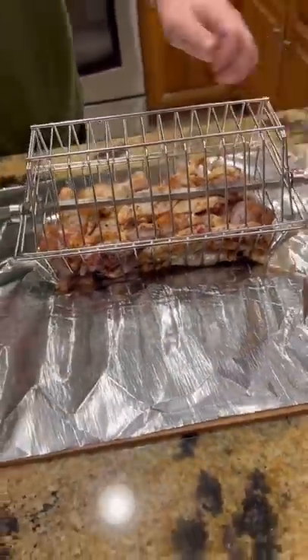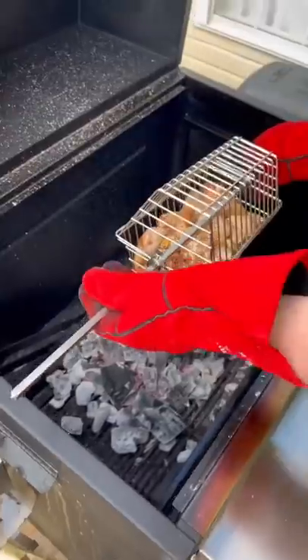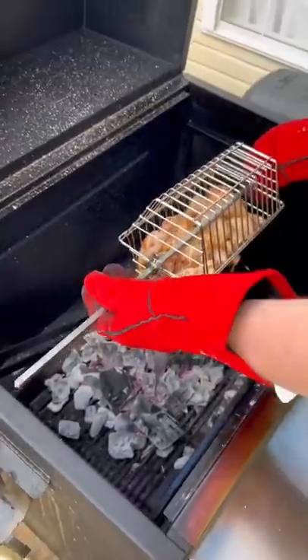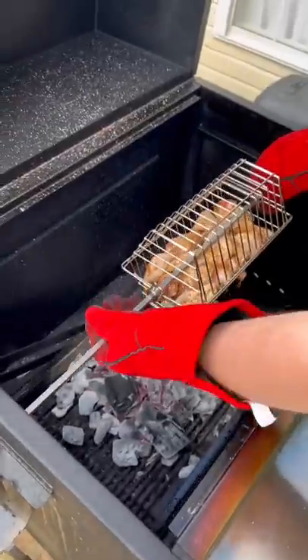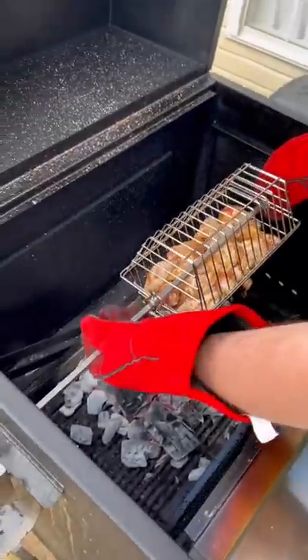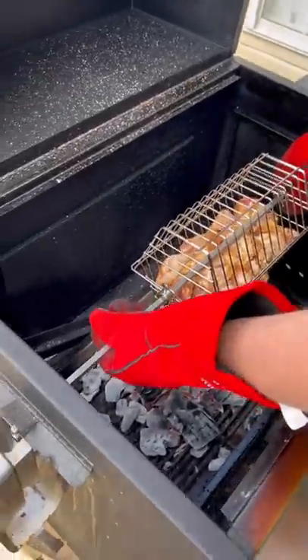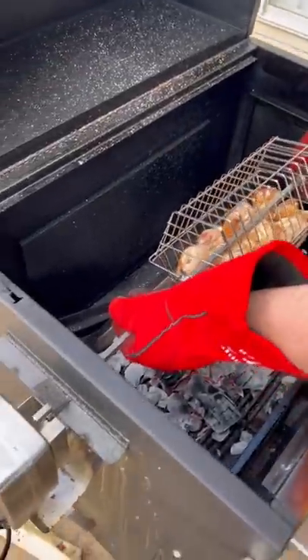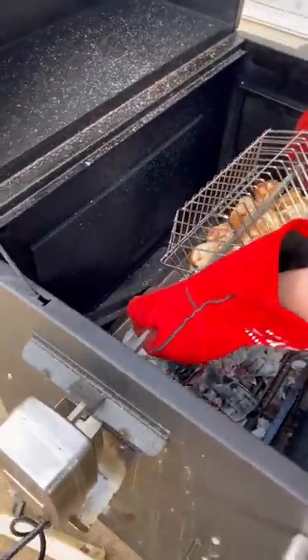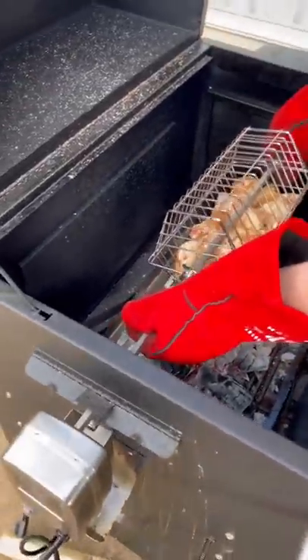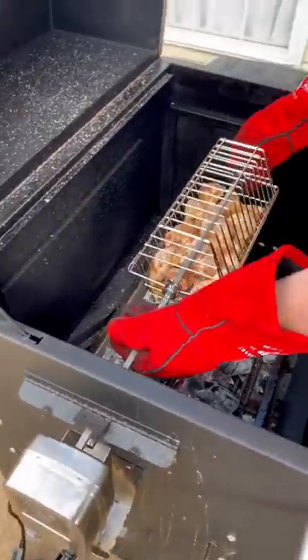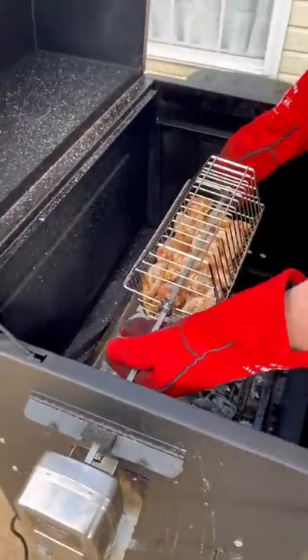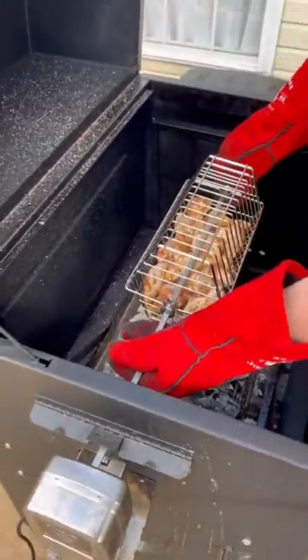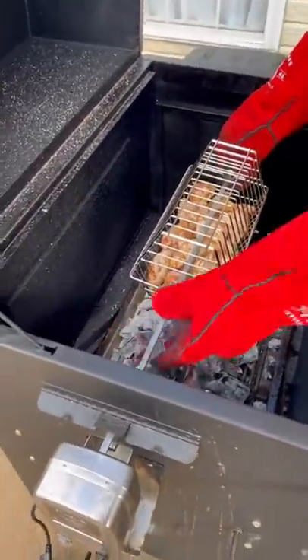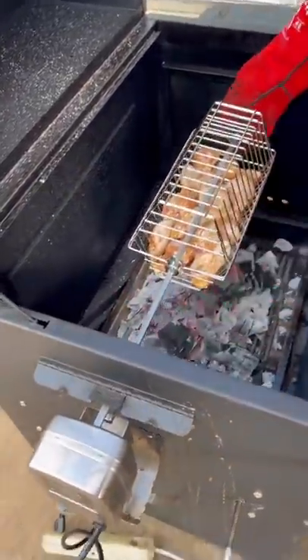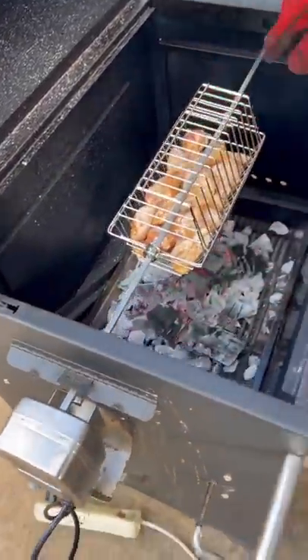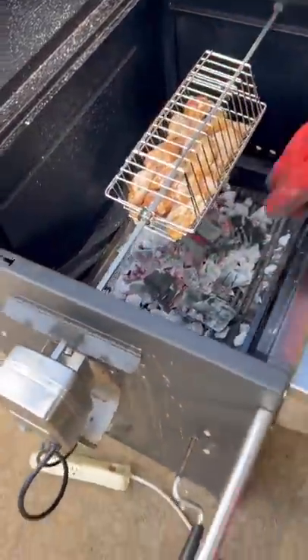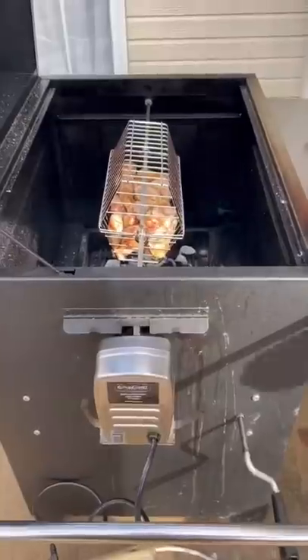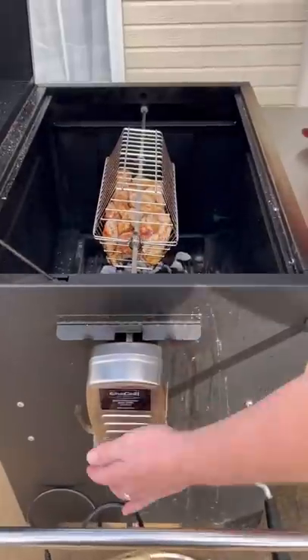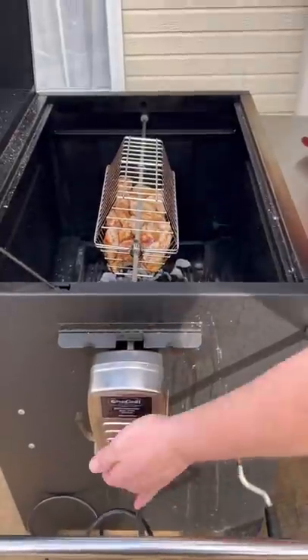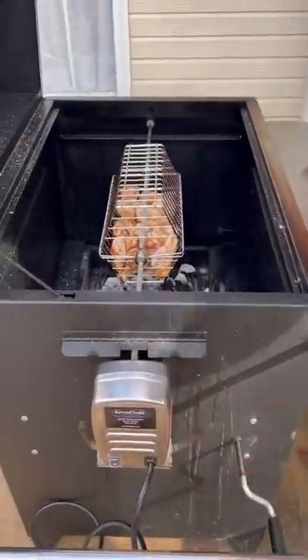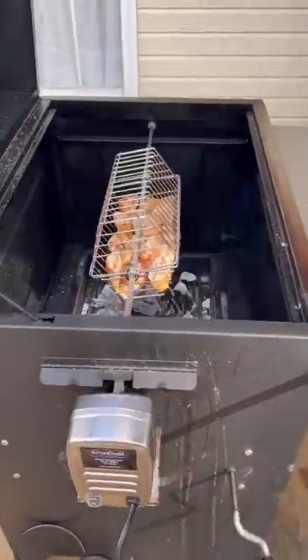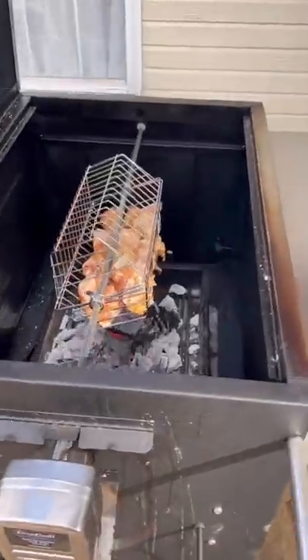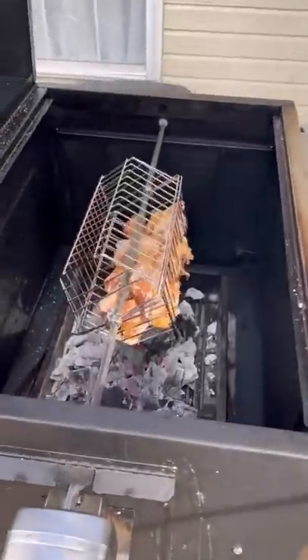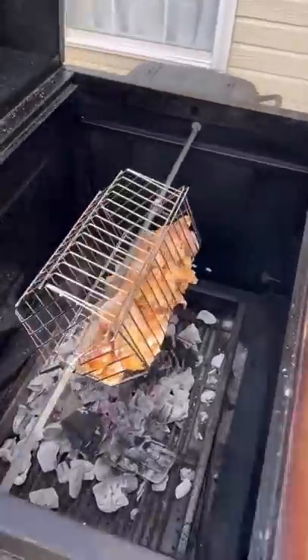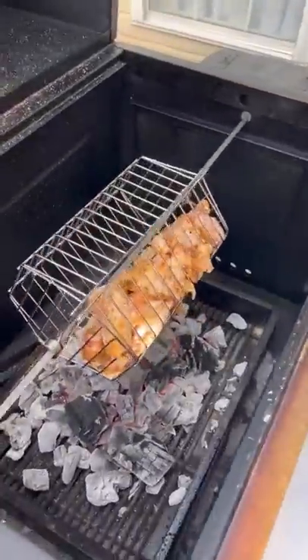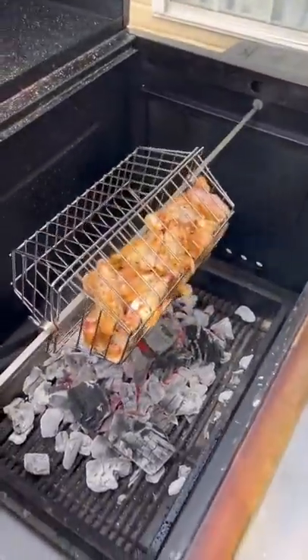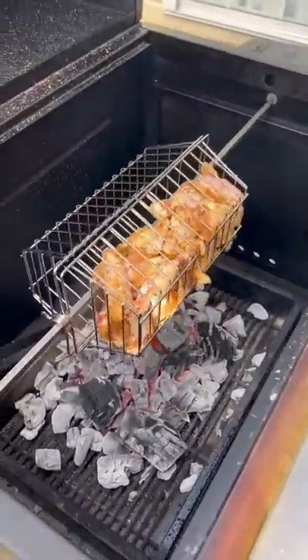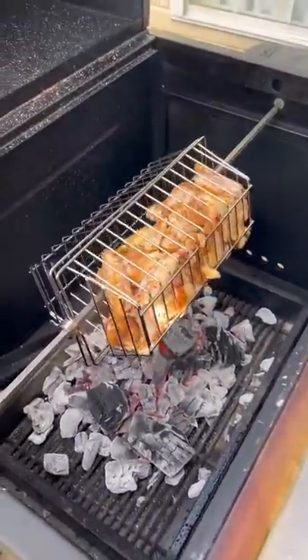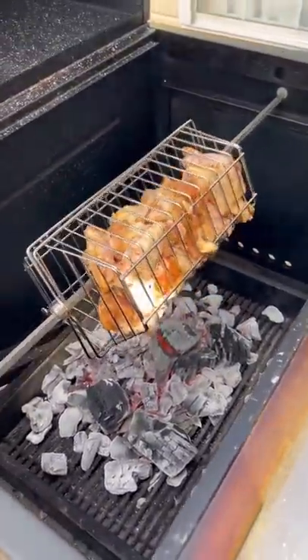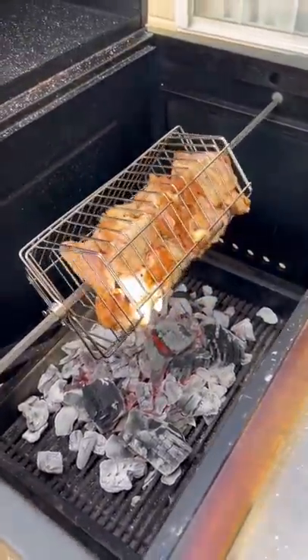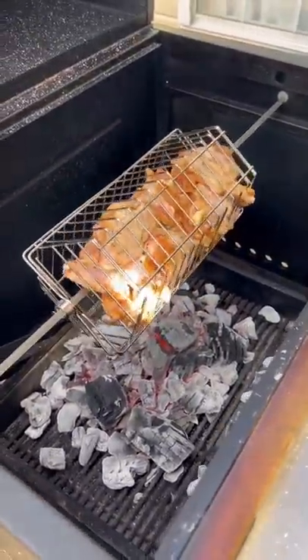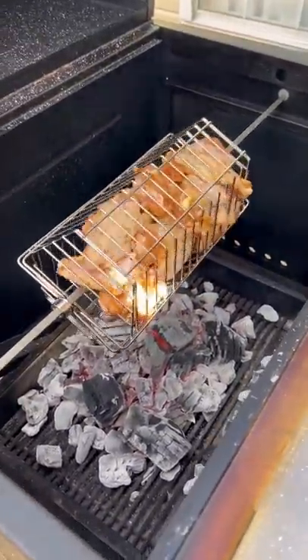I've got the coals lowered all the way down. We're going to put that baby in there and get them spinning. Close the lid and let them do their thing.